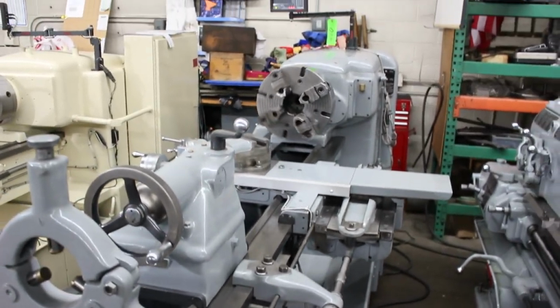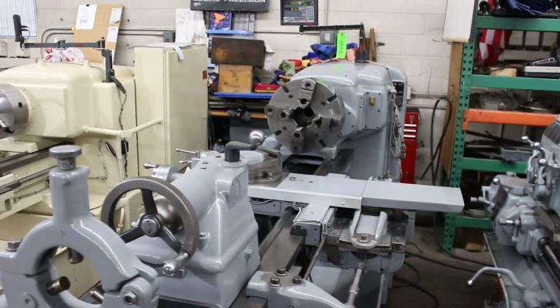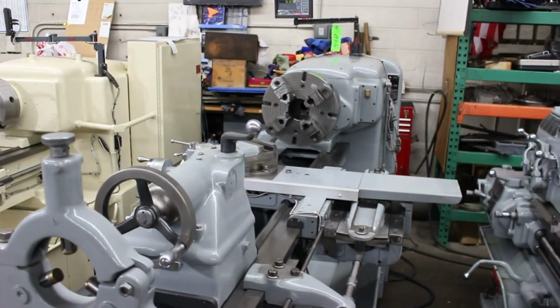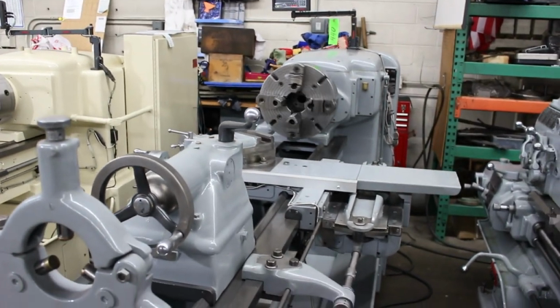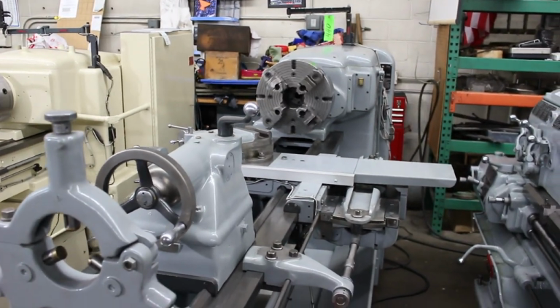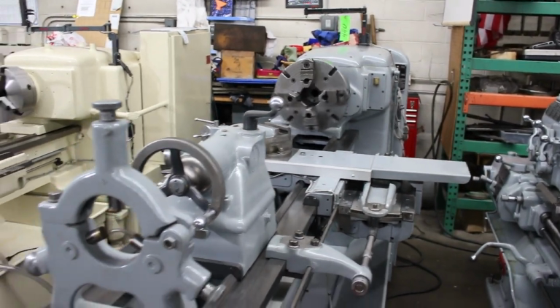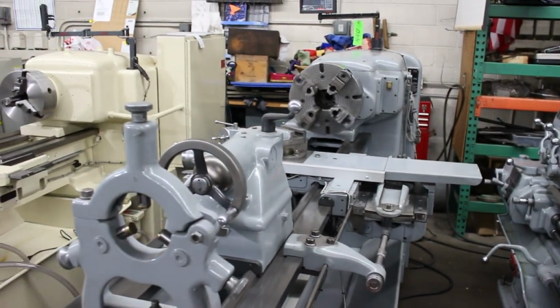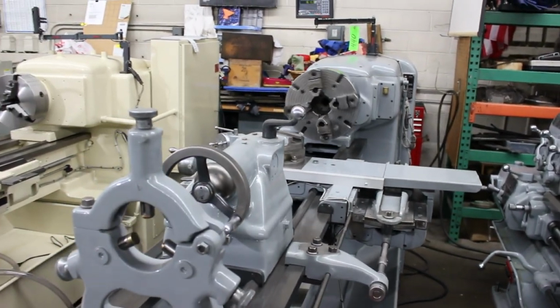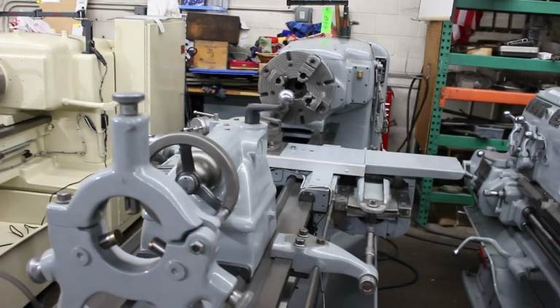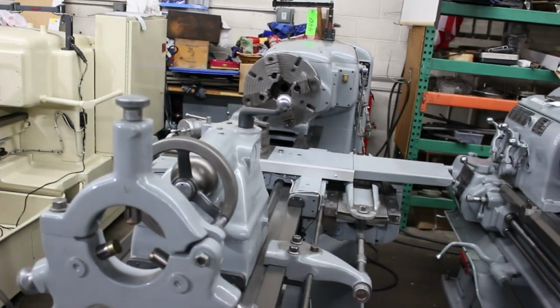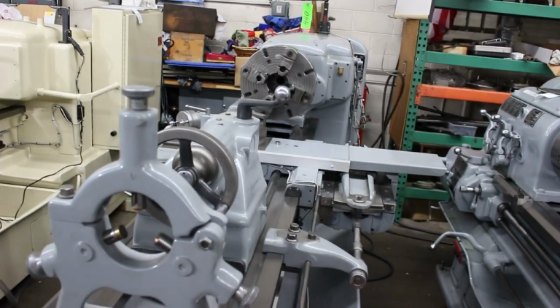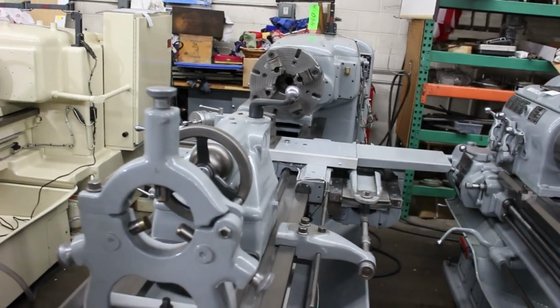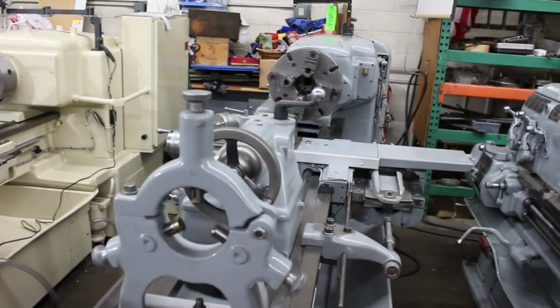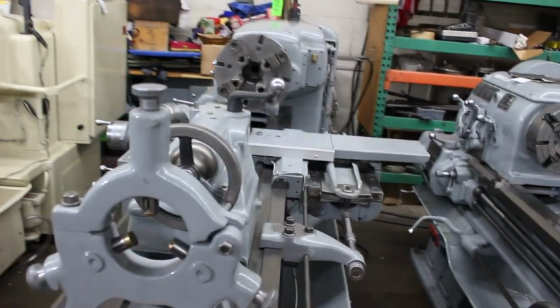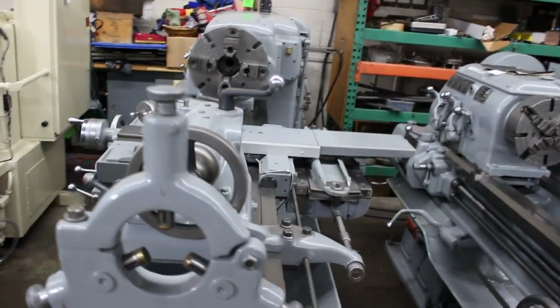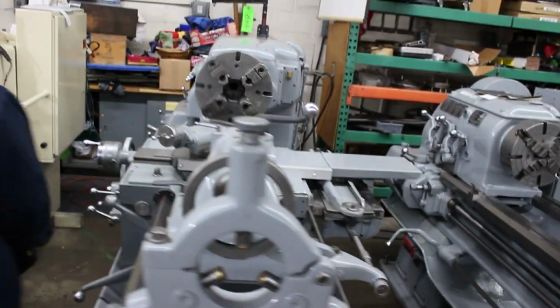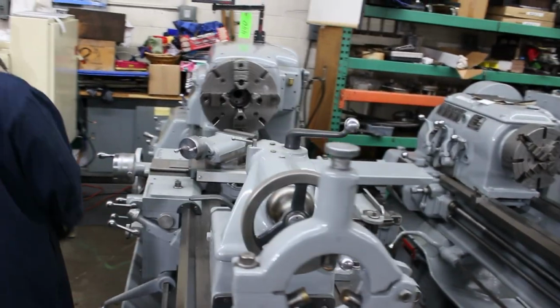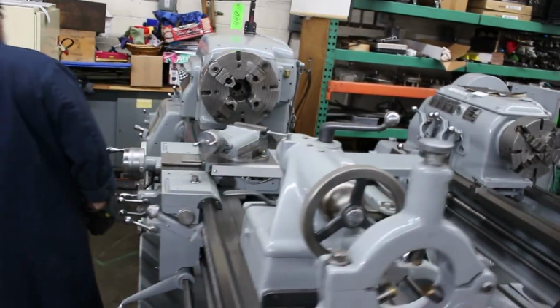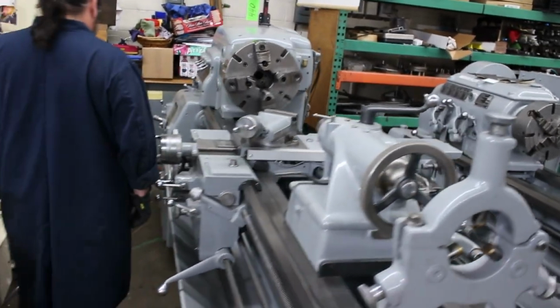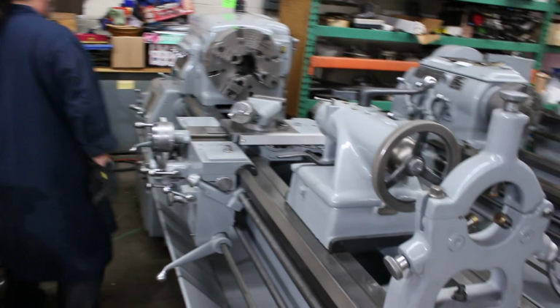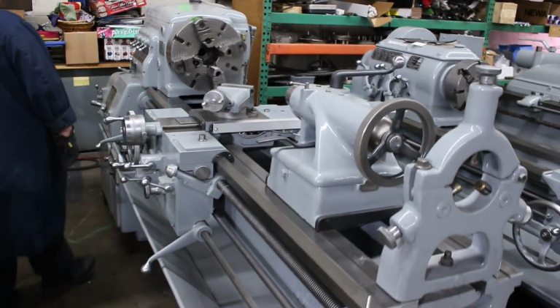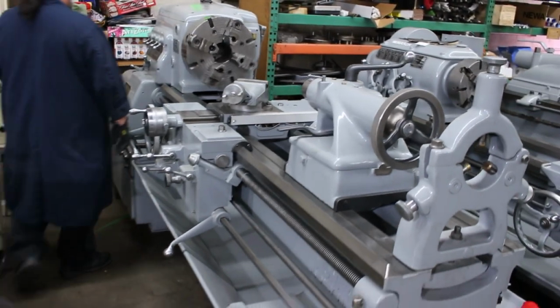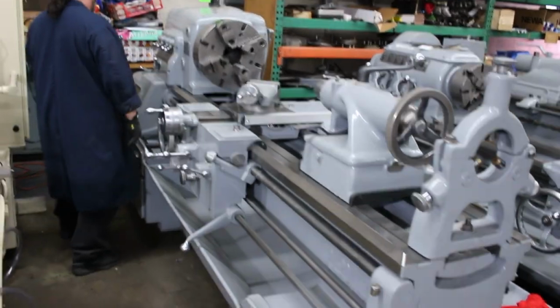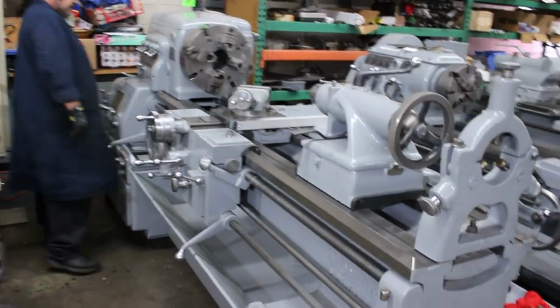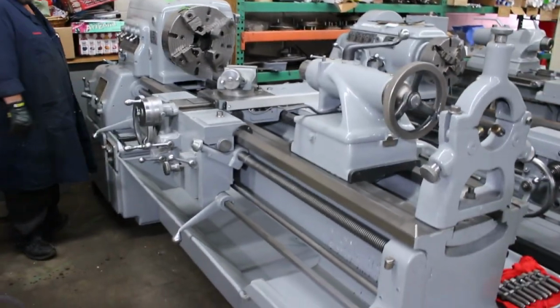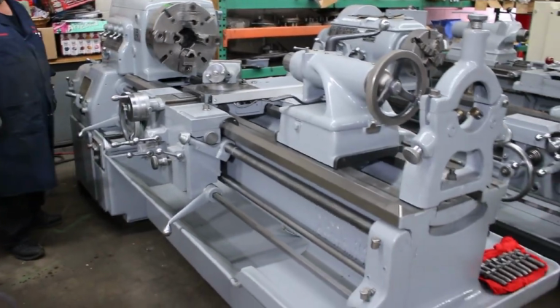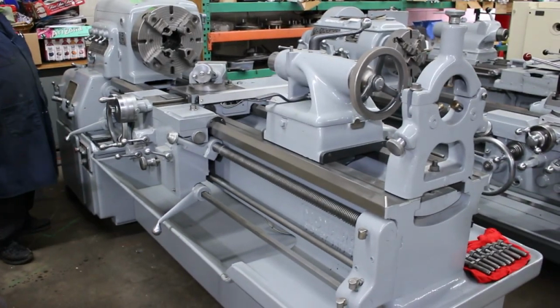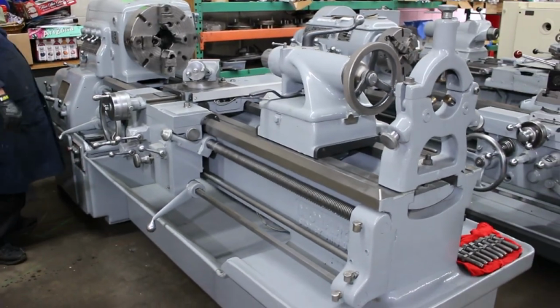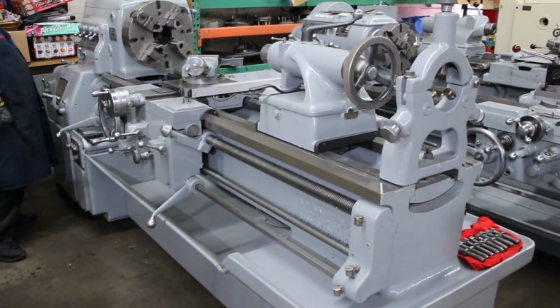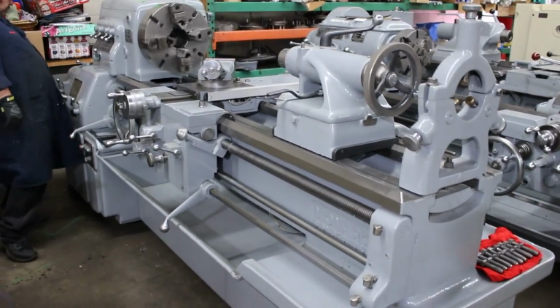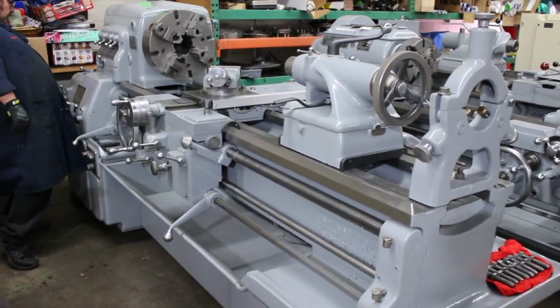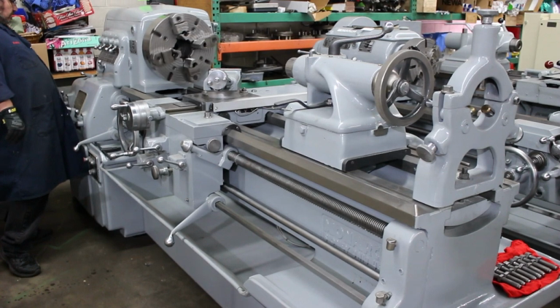Without further ado, we're going to go ahead and run through the operations and procedures of this machine. It has 16 speed changes ranging from 17 to 700 RPM.